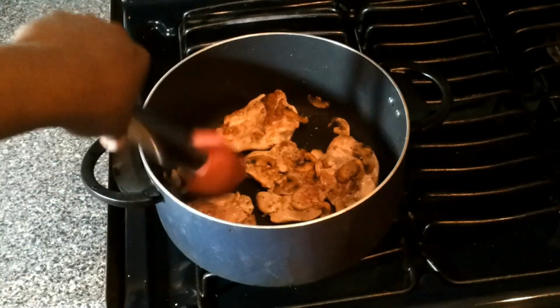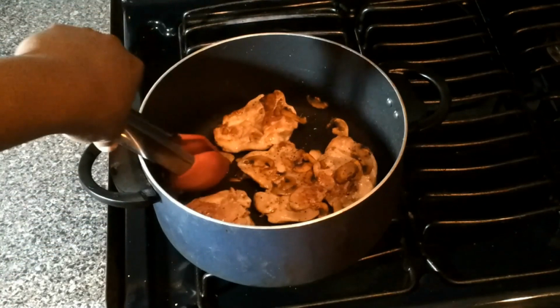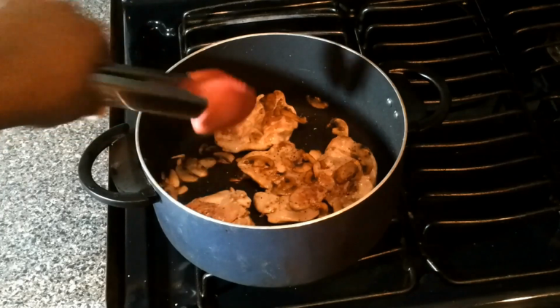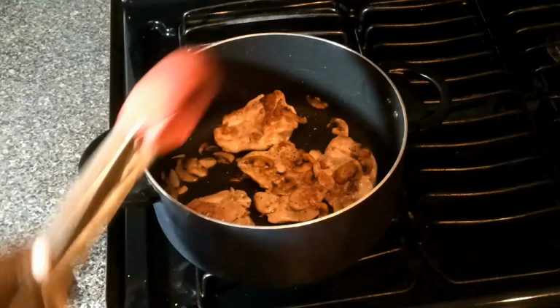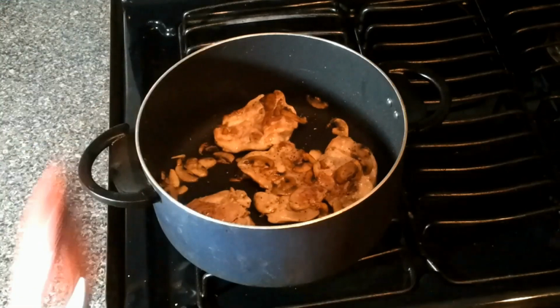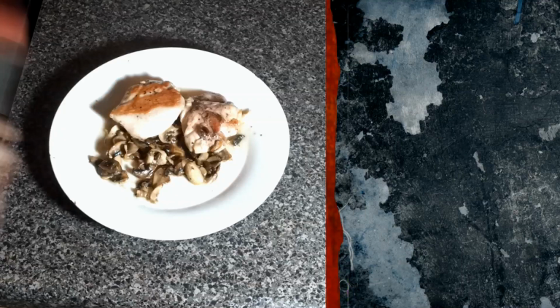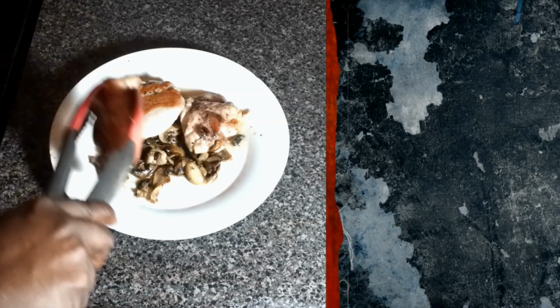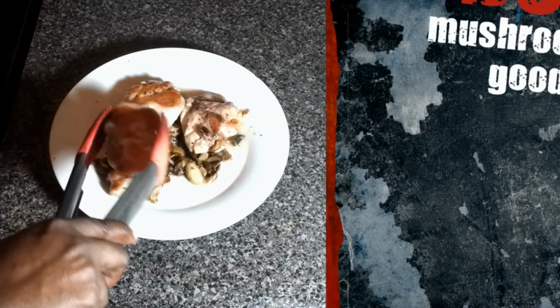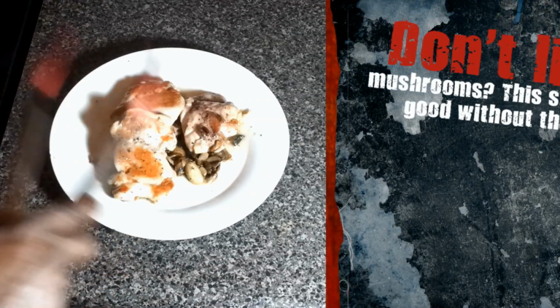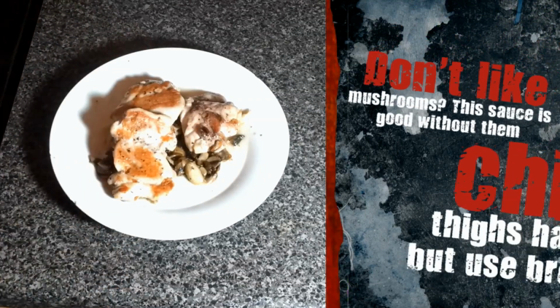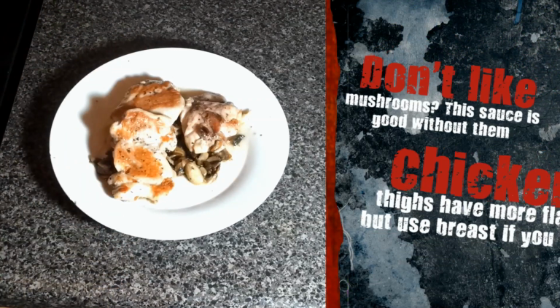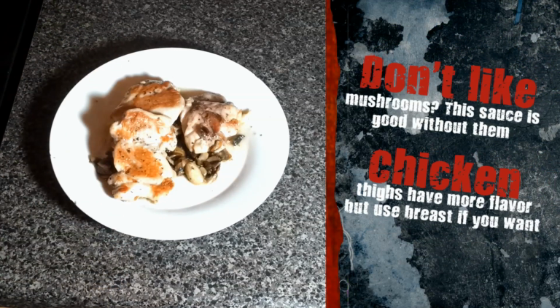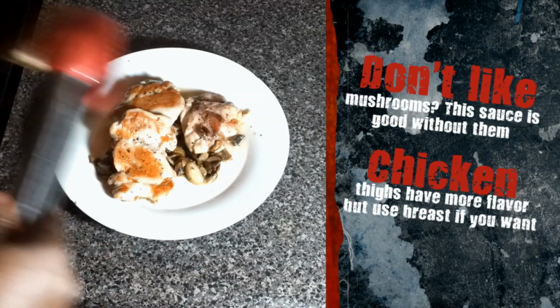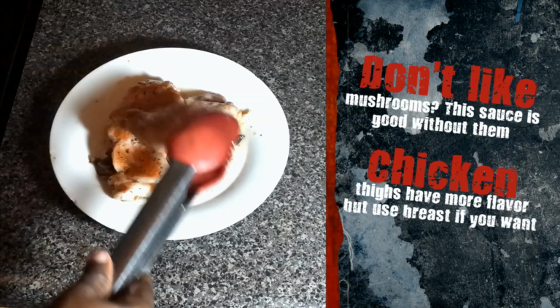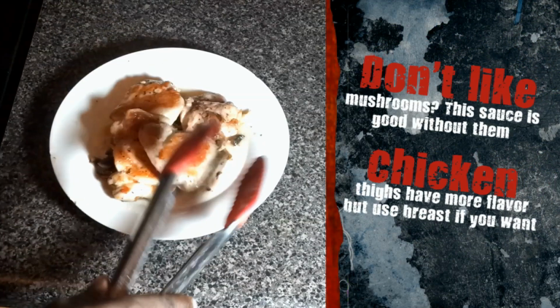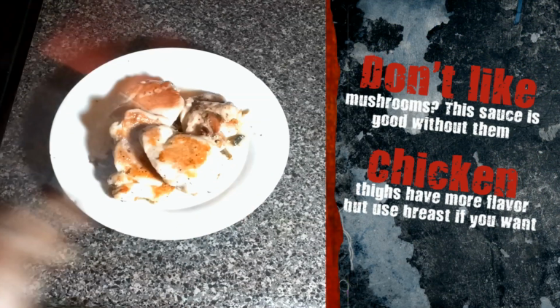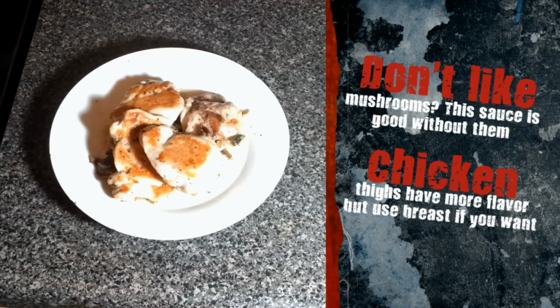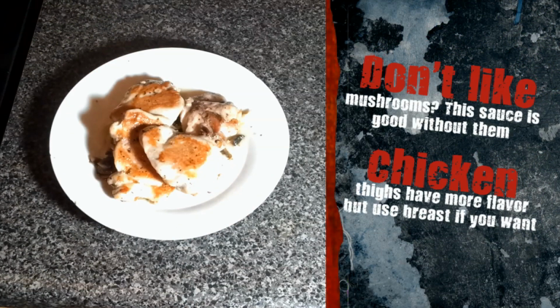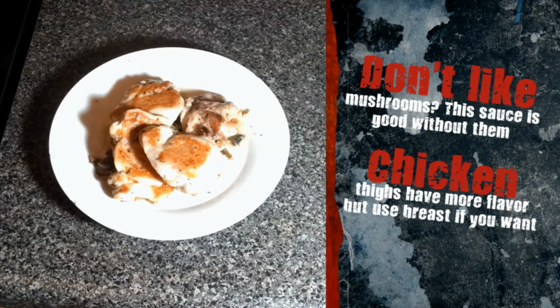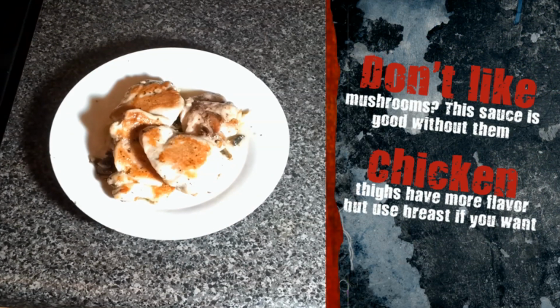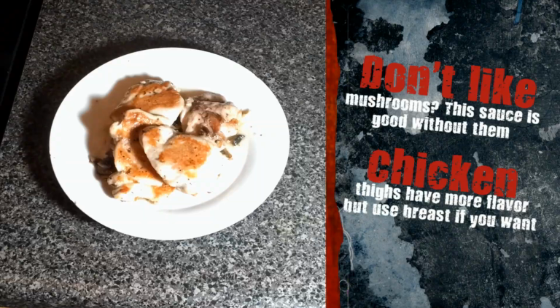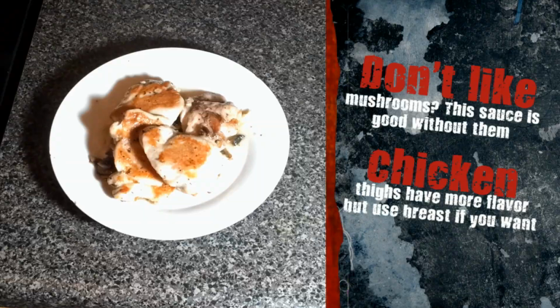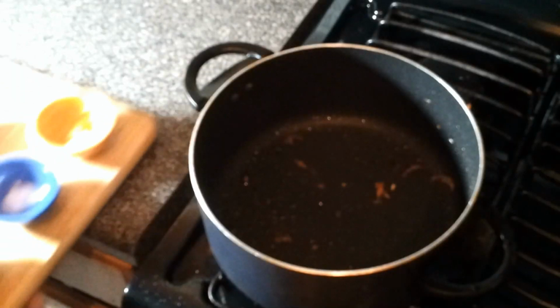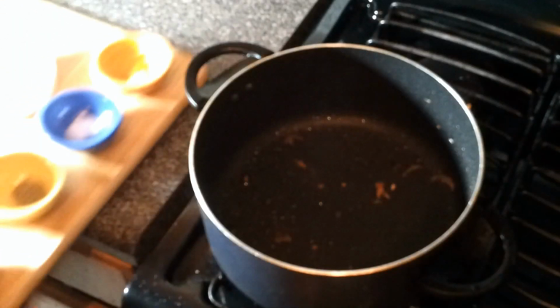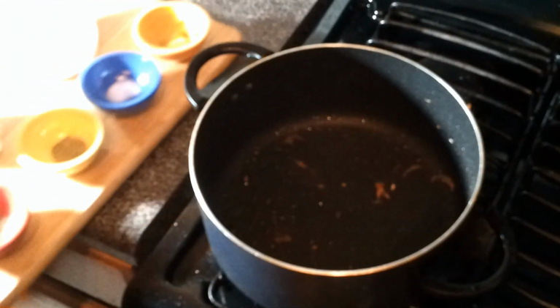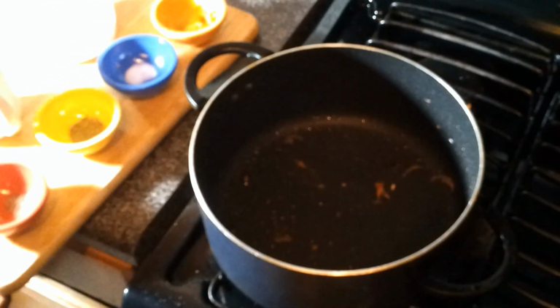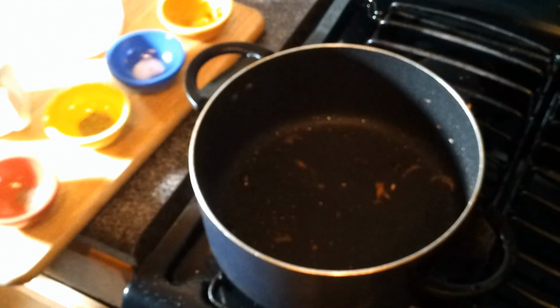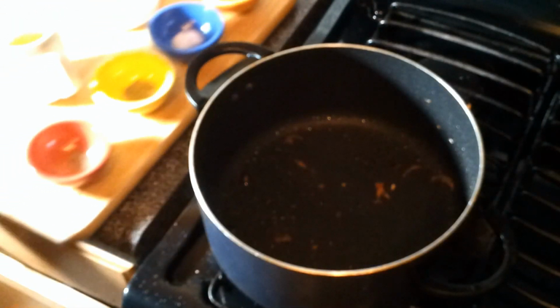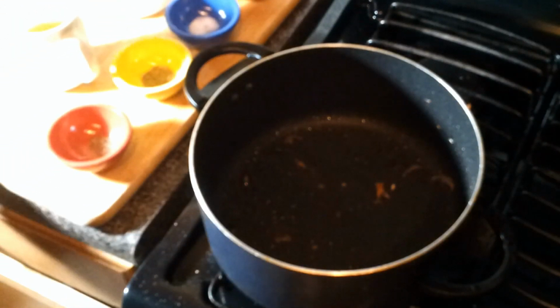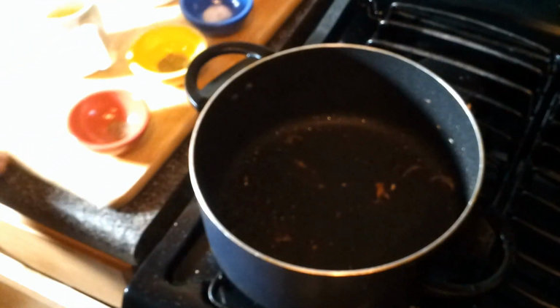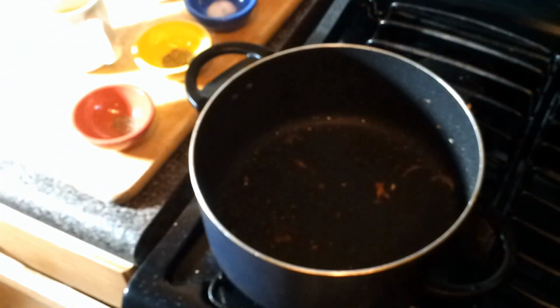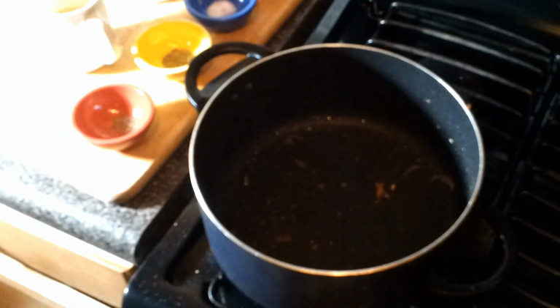We're going to flip once or twice and then you want to remove the mushrooms and the chicken from the heat. Then we're going to make our sauce.